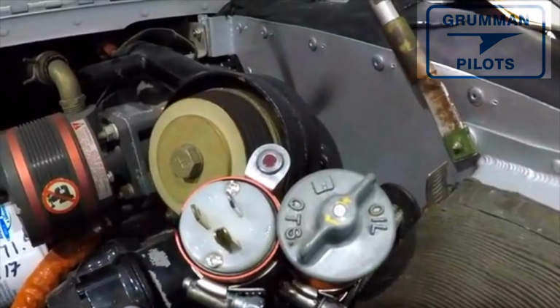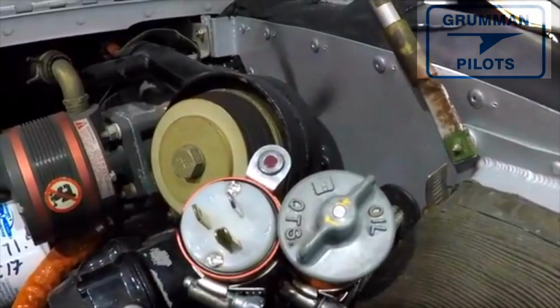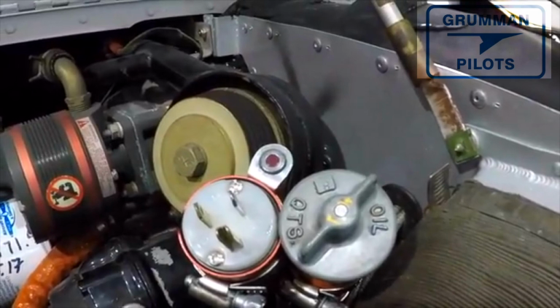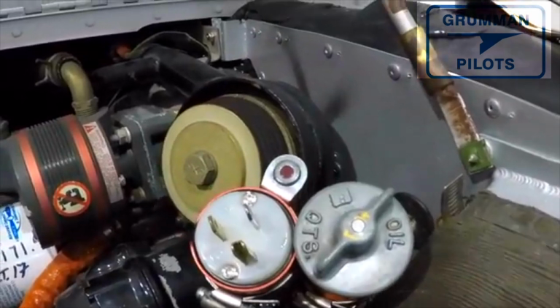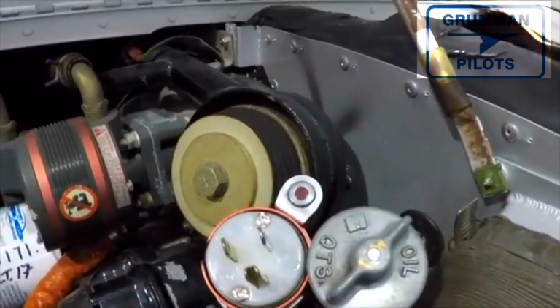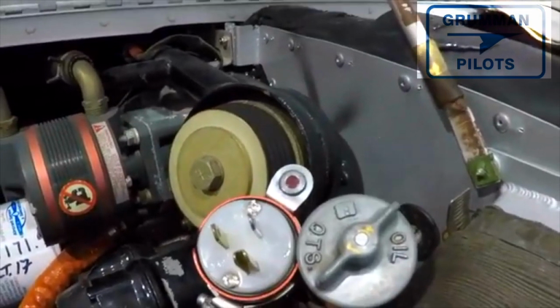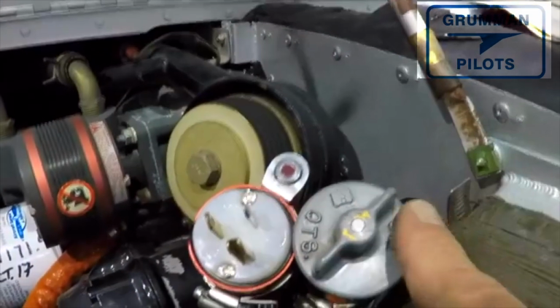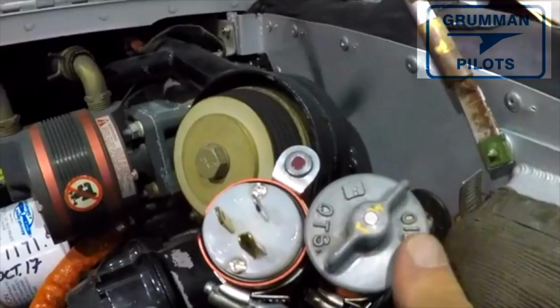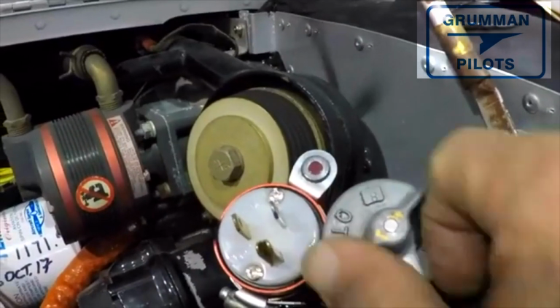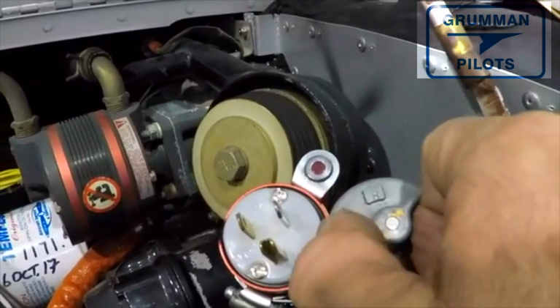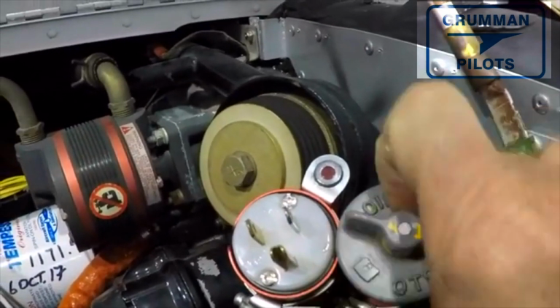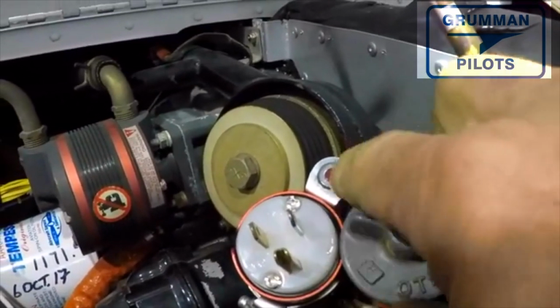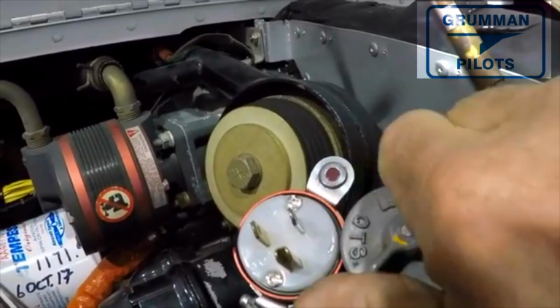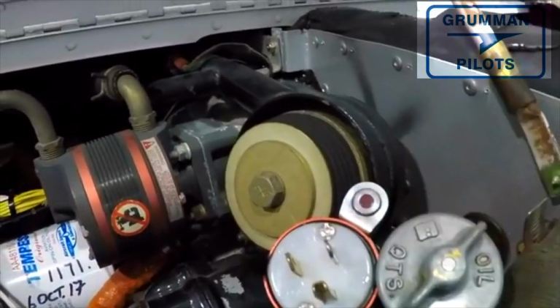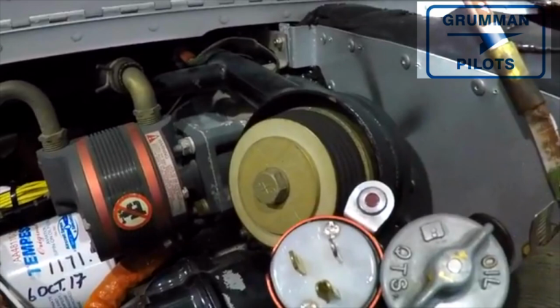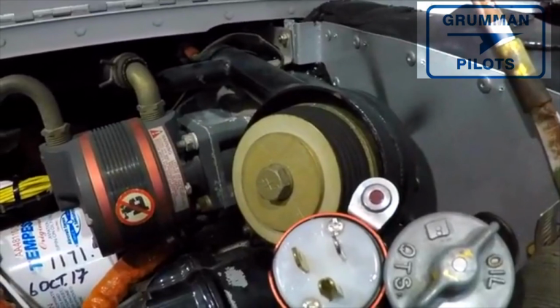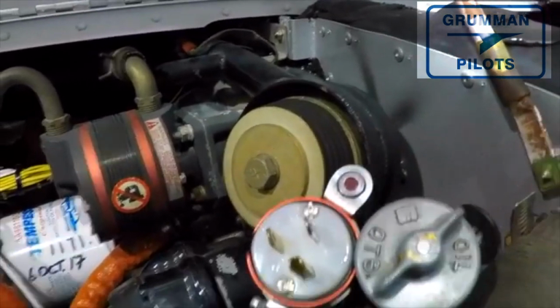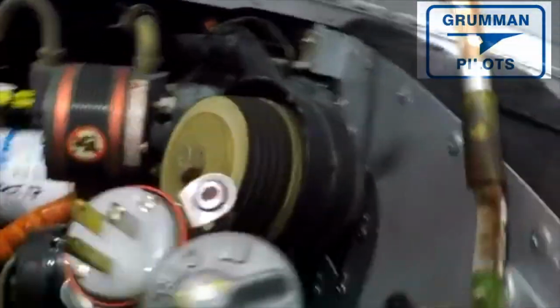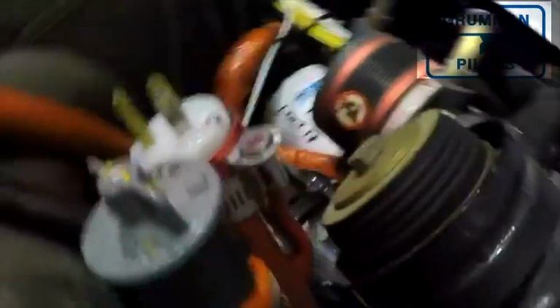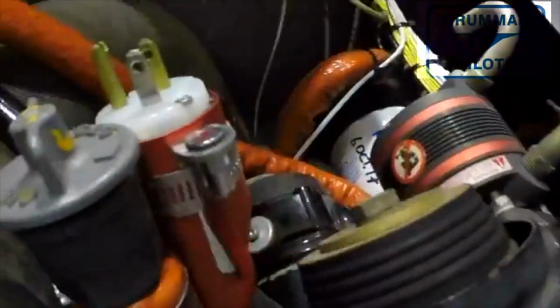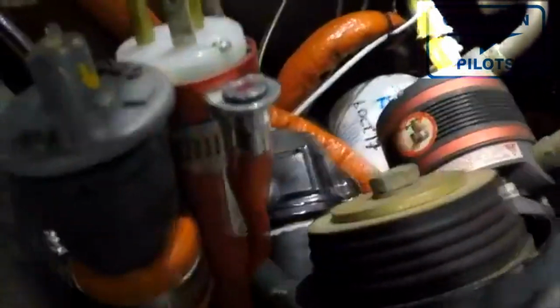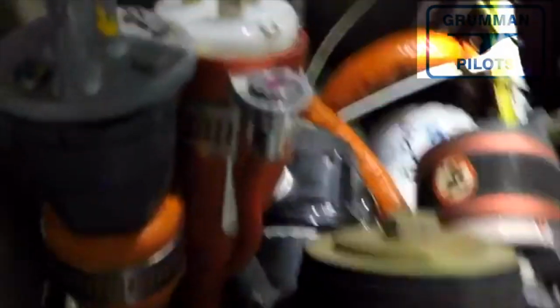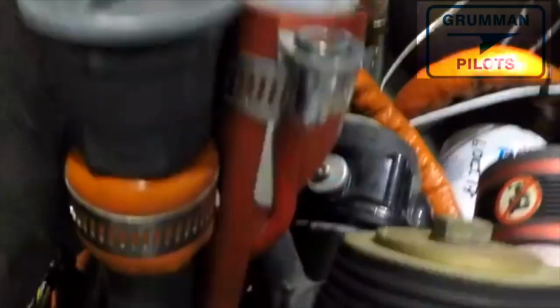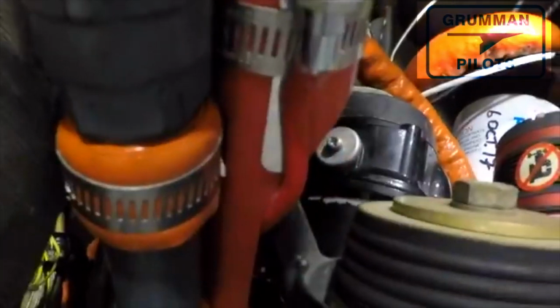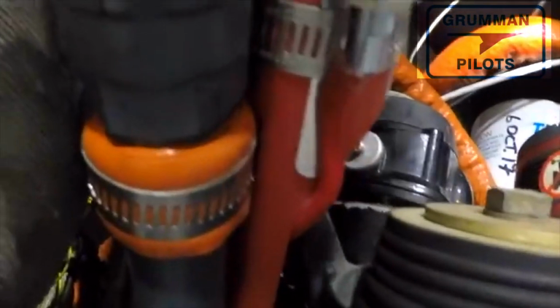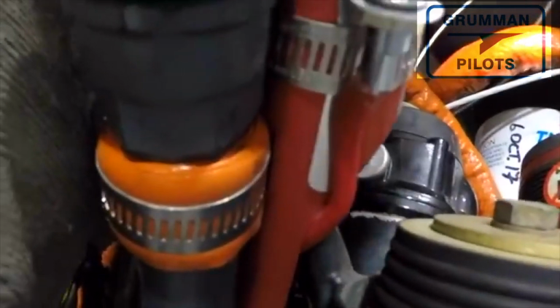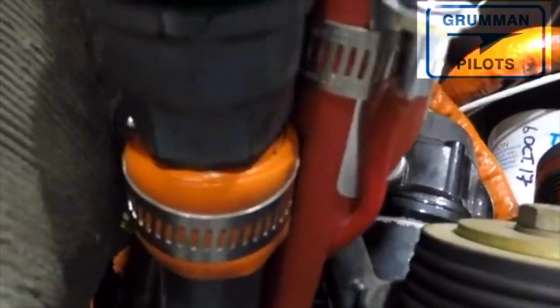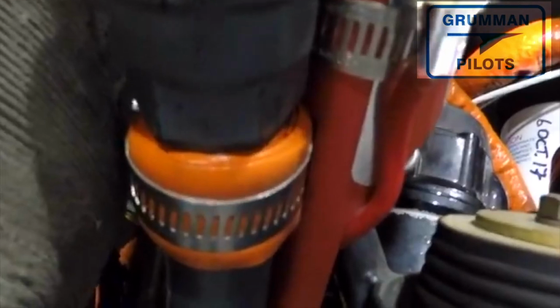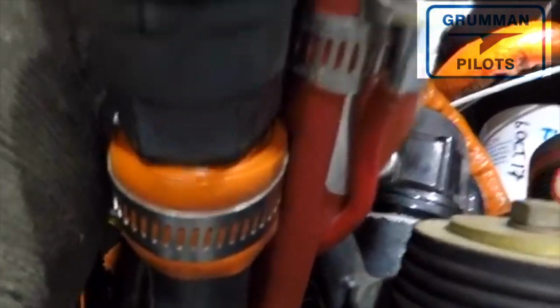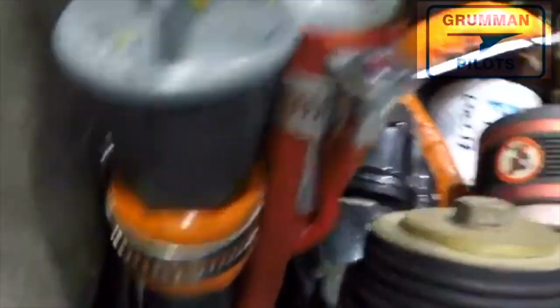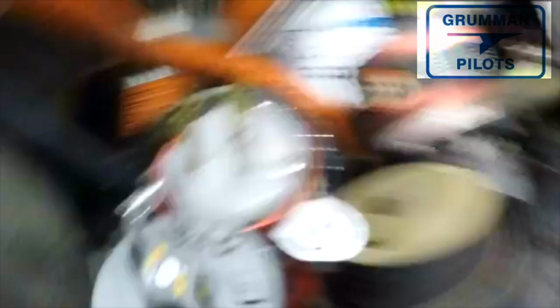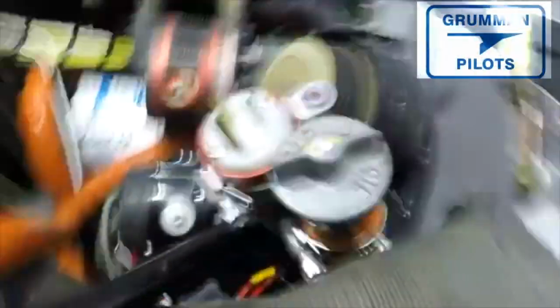This is Don Goins' installation from about five years ago — he bought this at Oshkosh. As you can see, they mount the power plug up here by the oil dipstick, so you have an accessible place to plug it in.